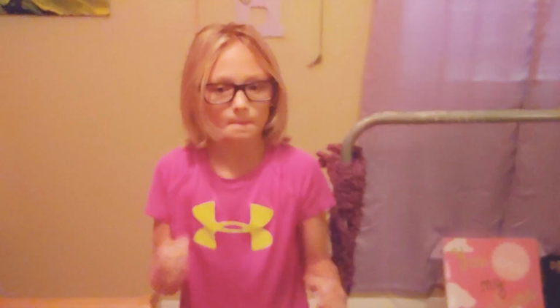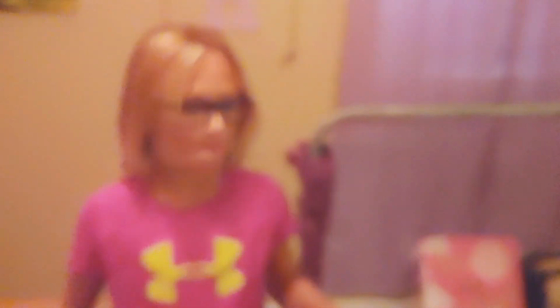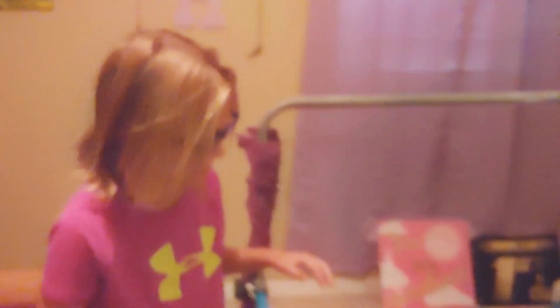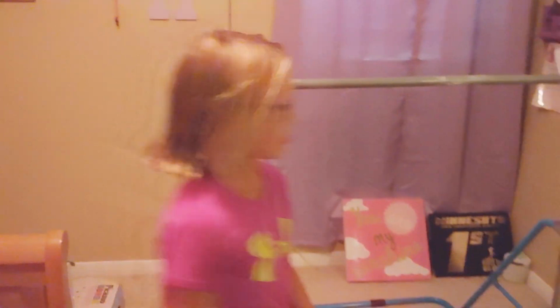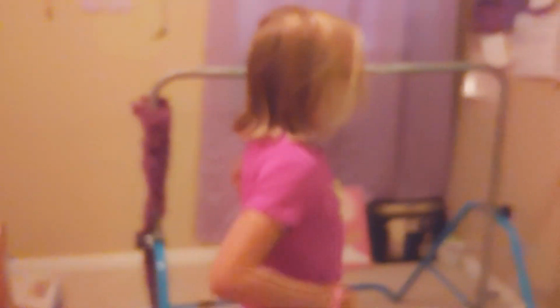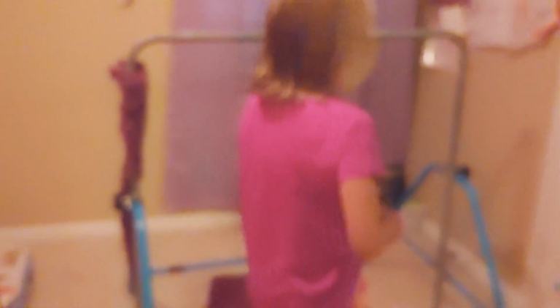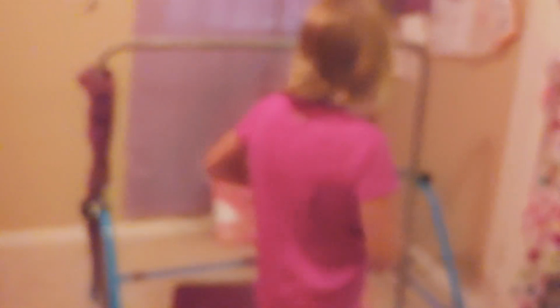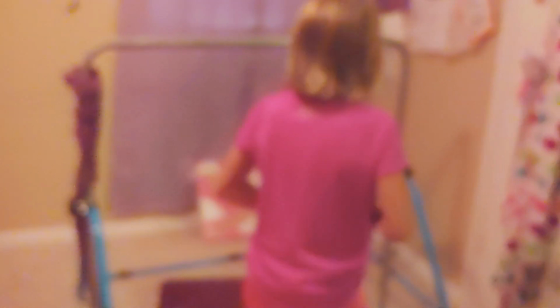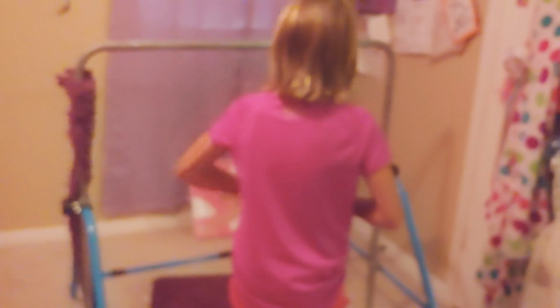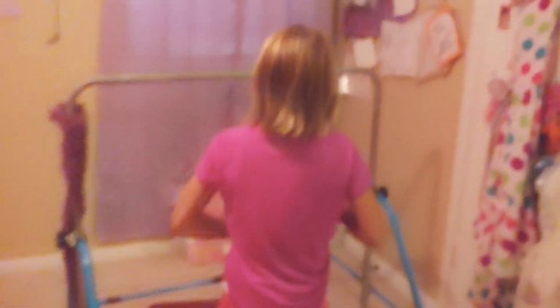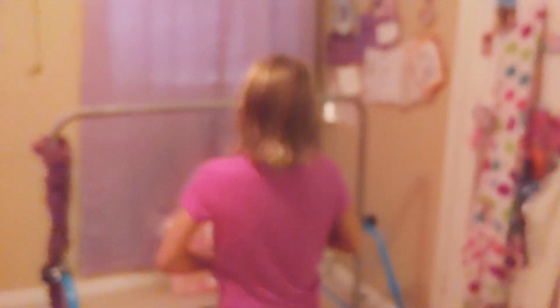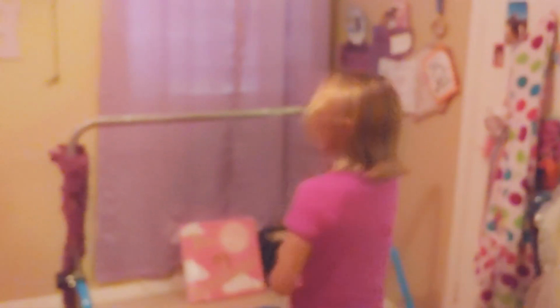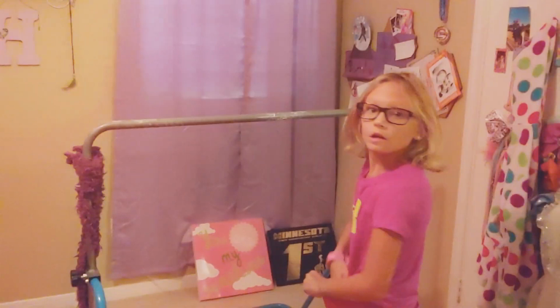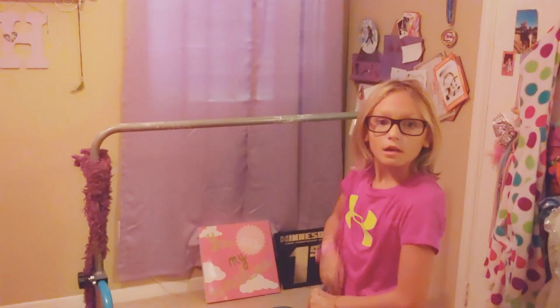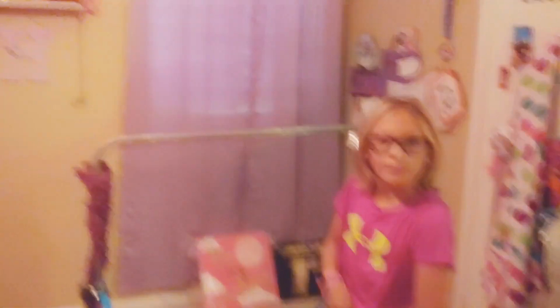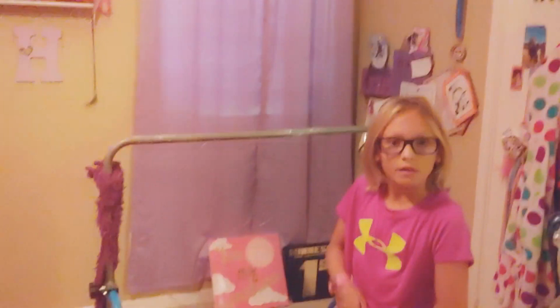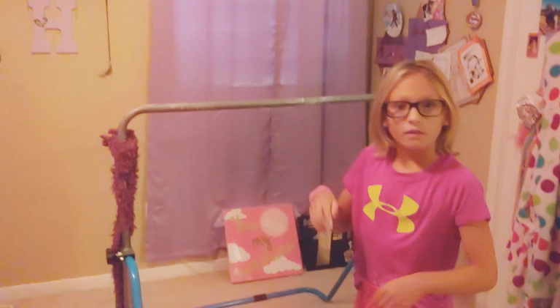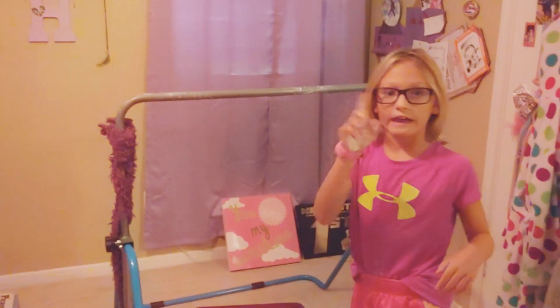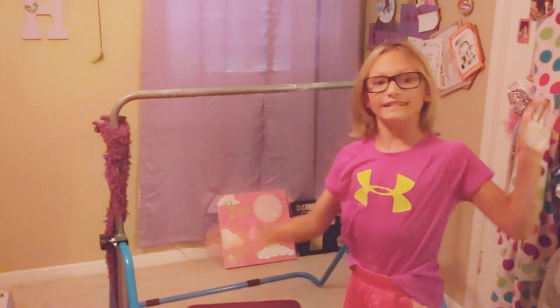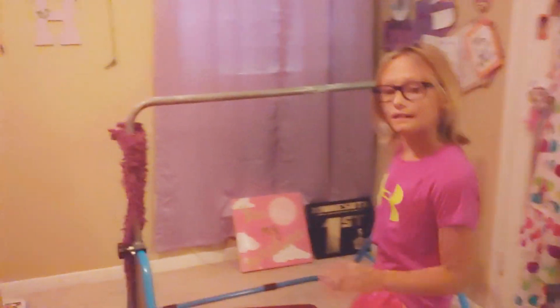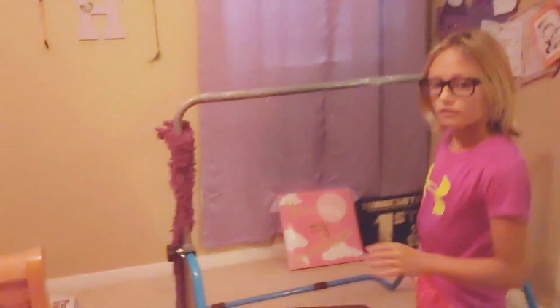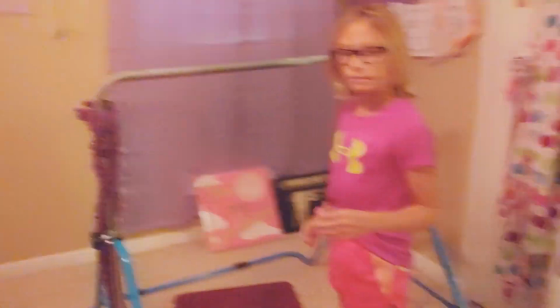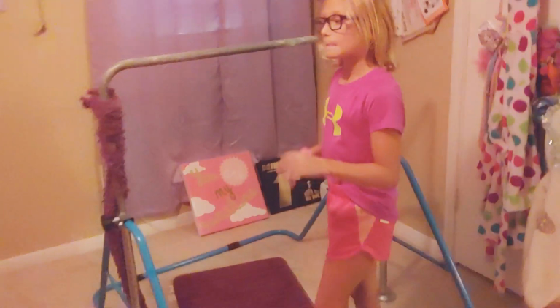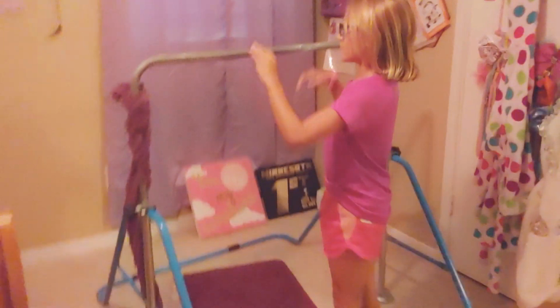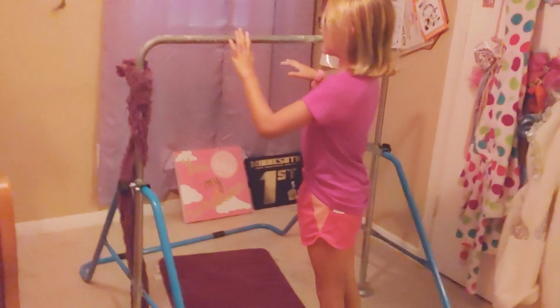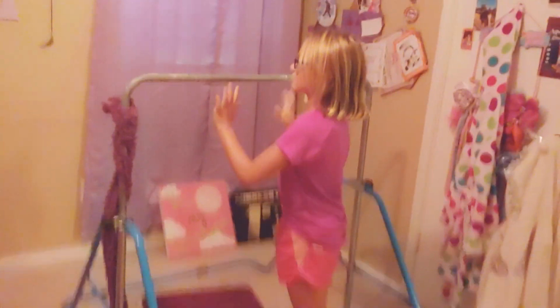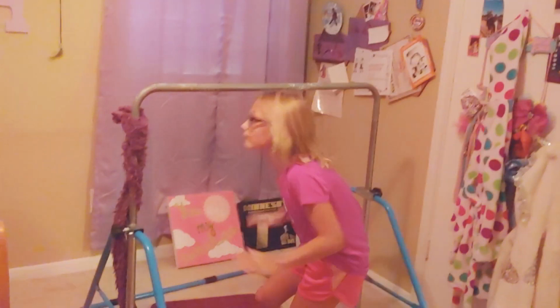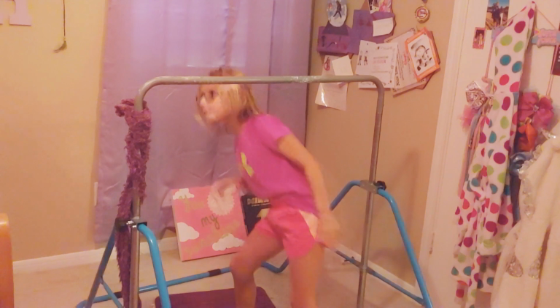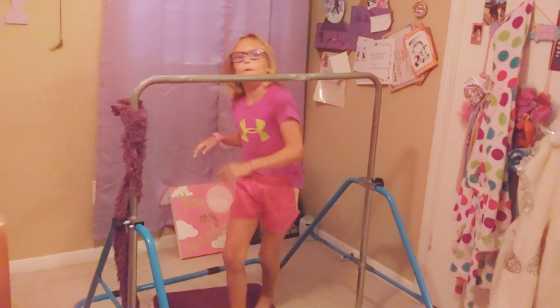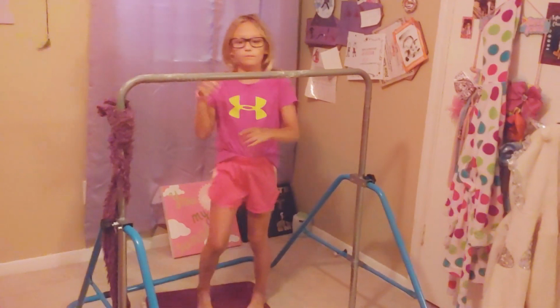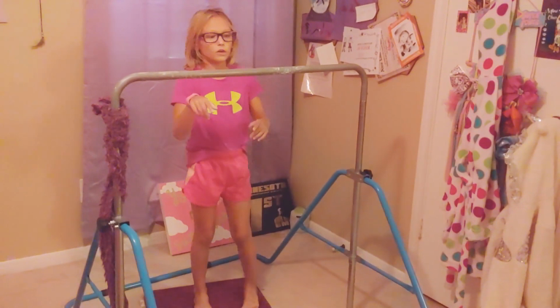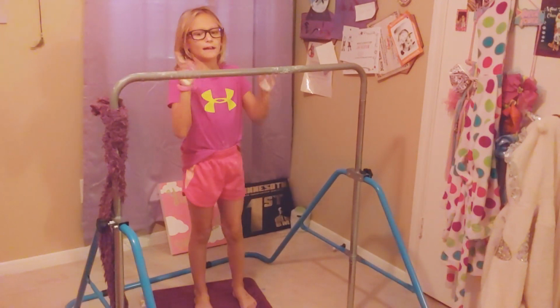Remember to tuck in here. Do you want me to go from this way or from the front? Okay, this is called a front pull over back.